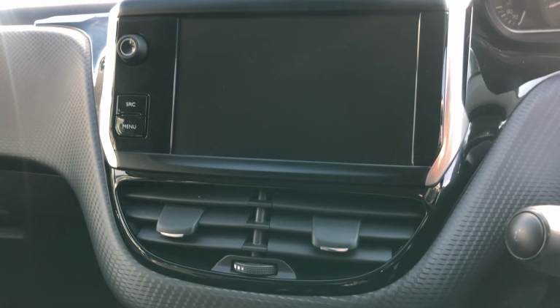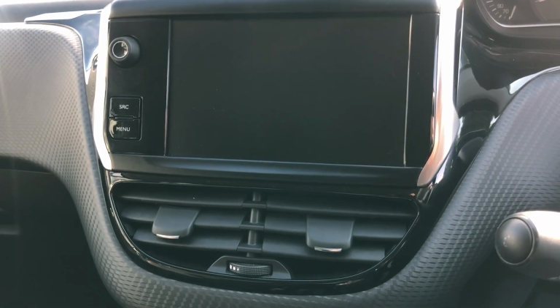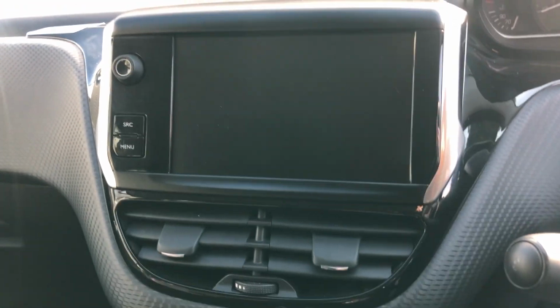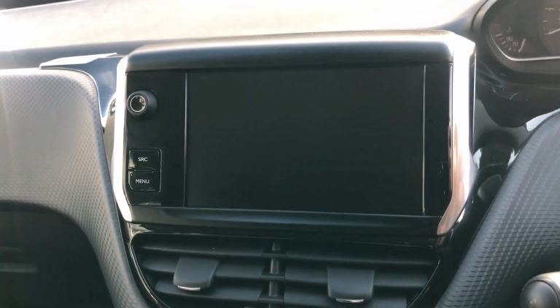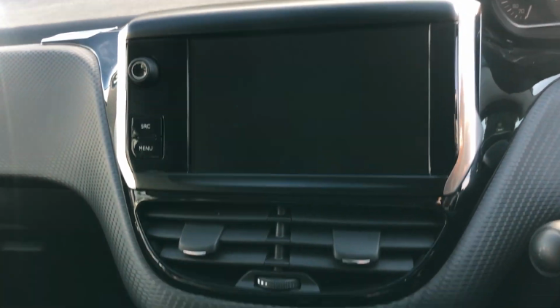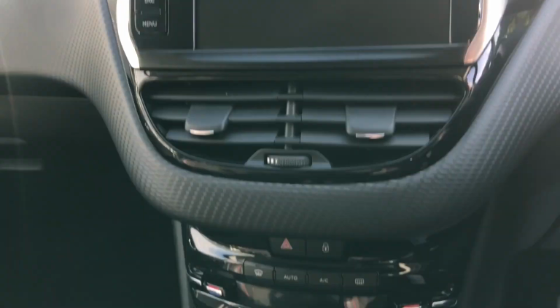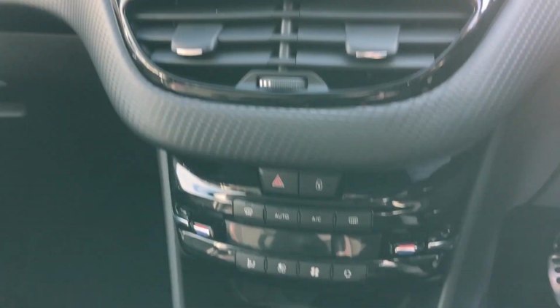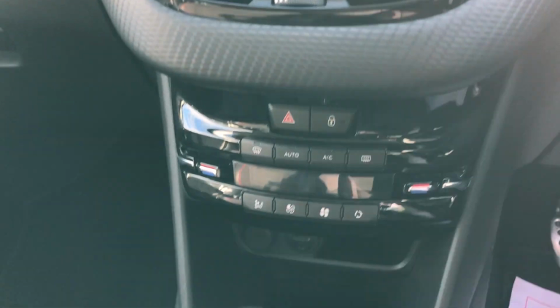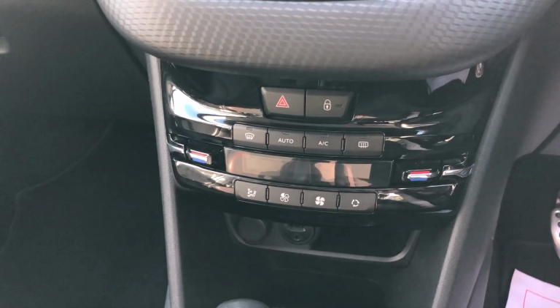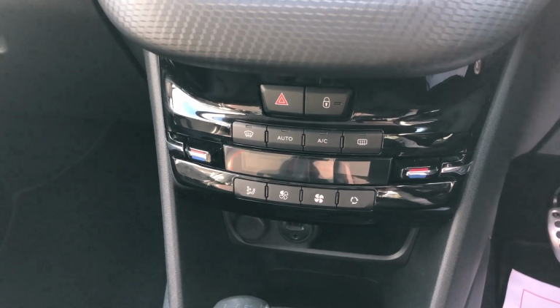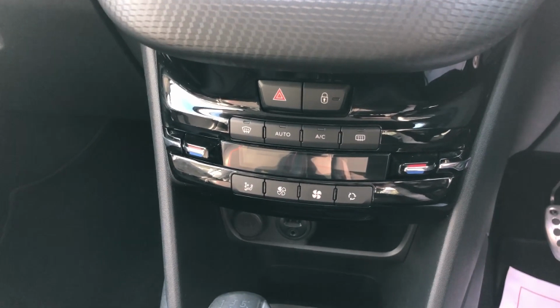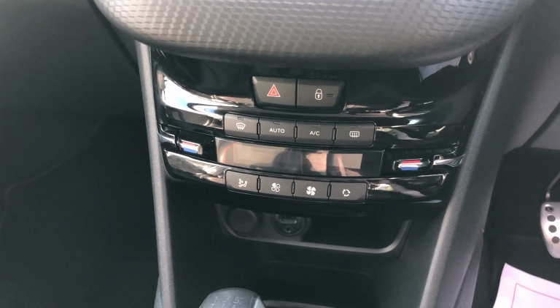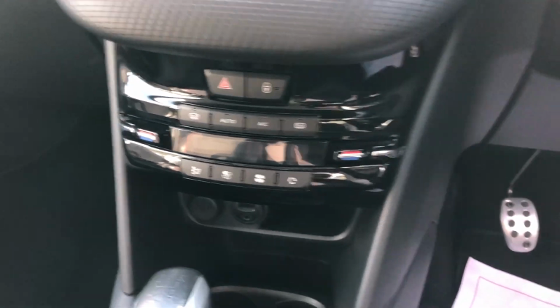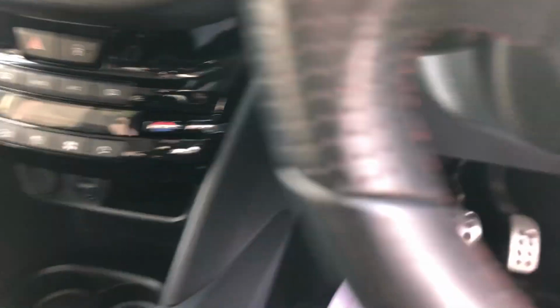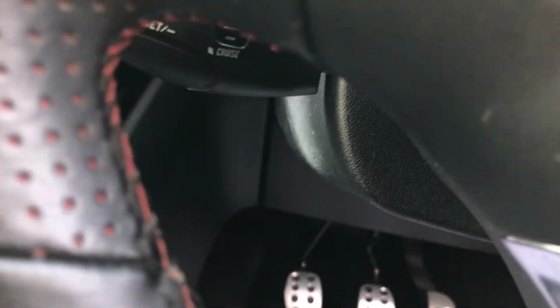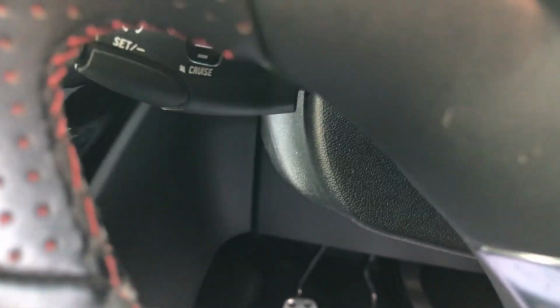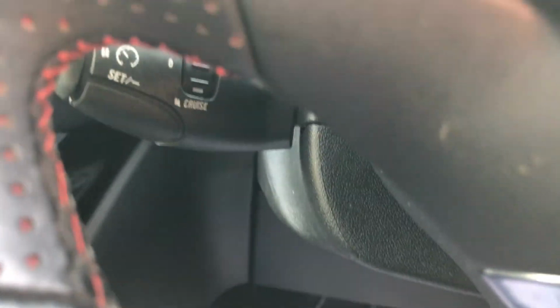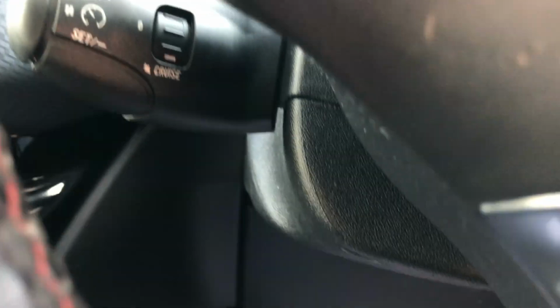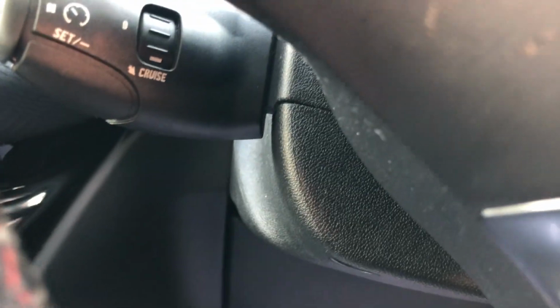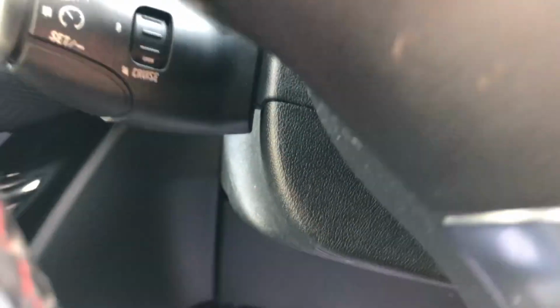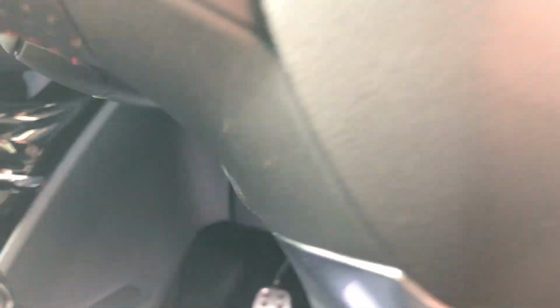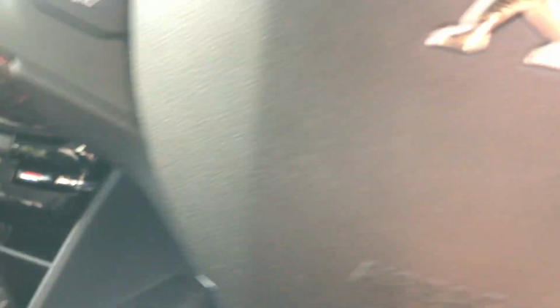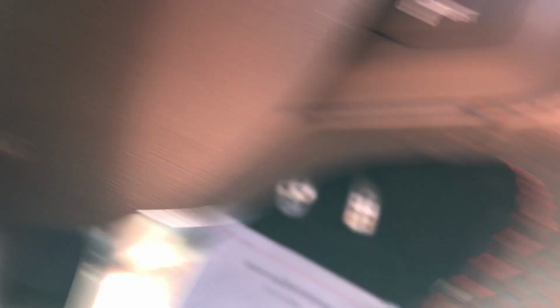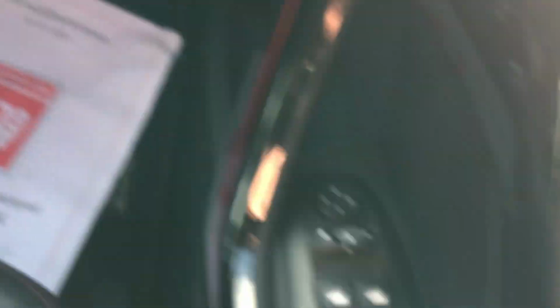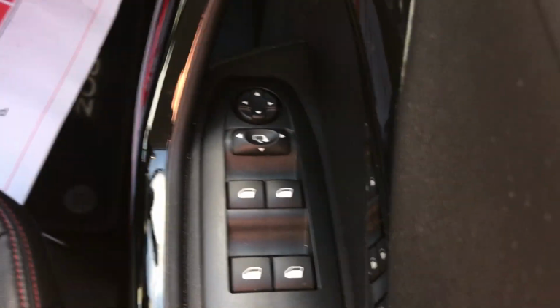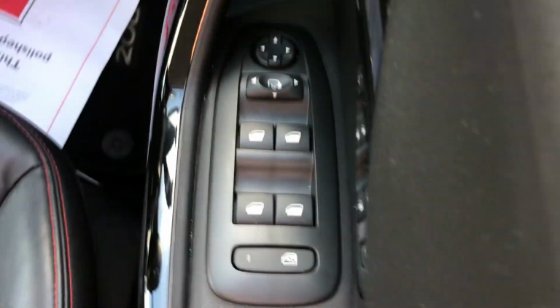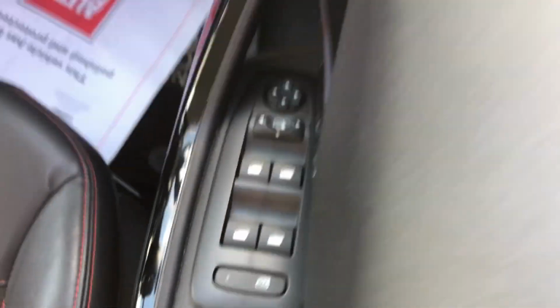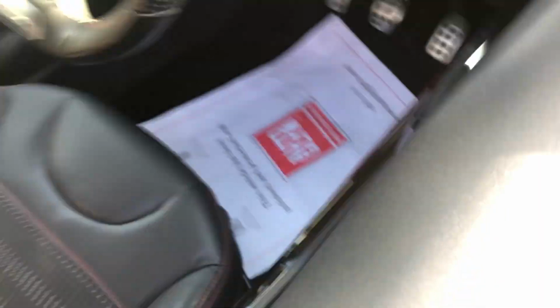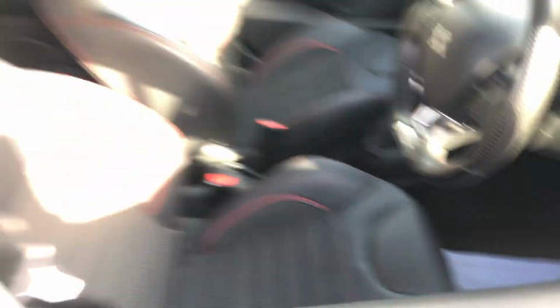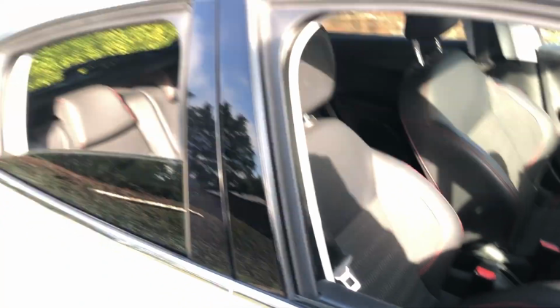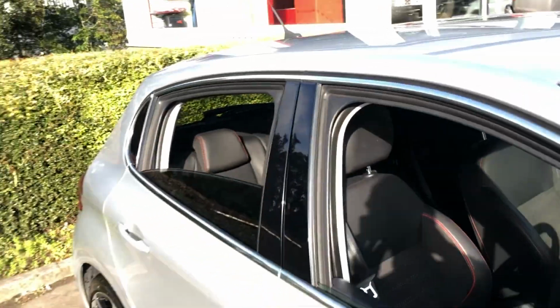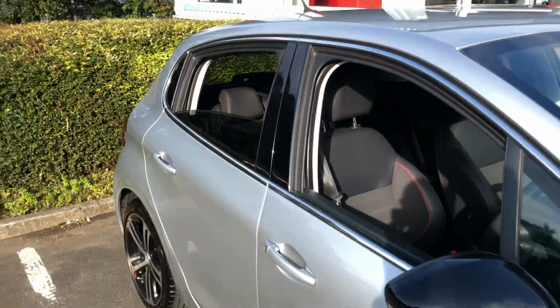There's a screen display where you can mirror link your phone for sat nav, dual aircon, and hidden away here you've got the cruise control. It's all fully electric, and it has full service history as well.